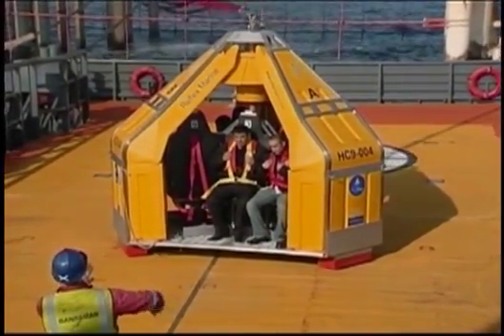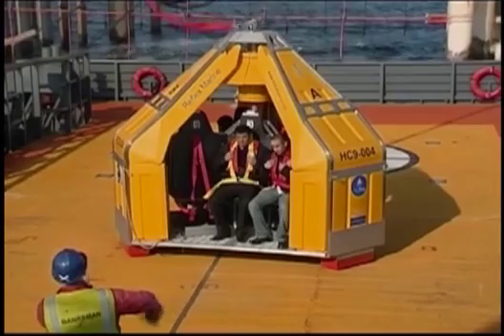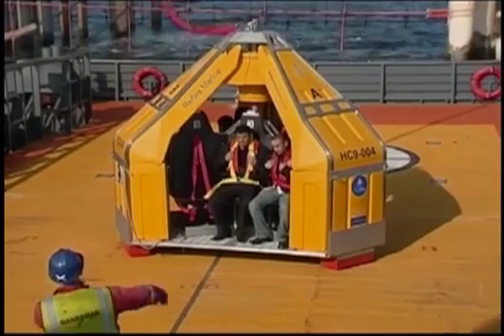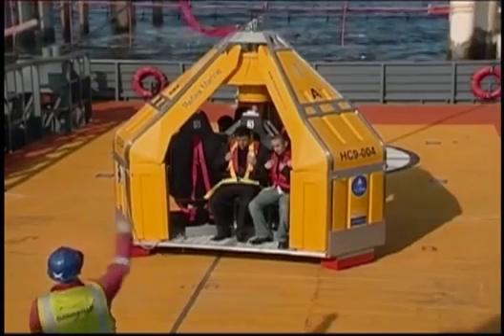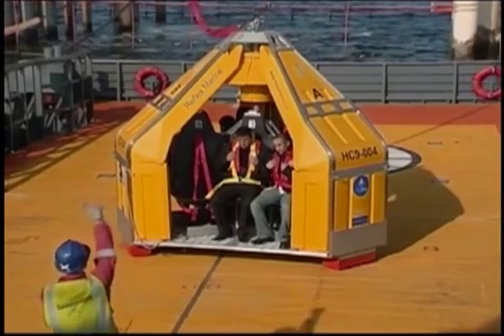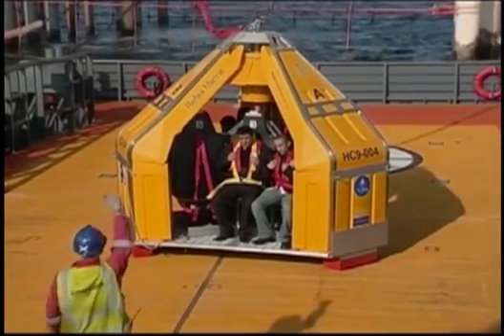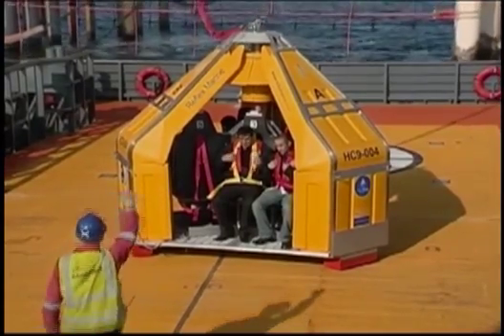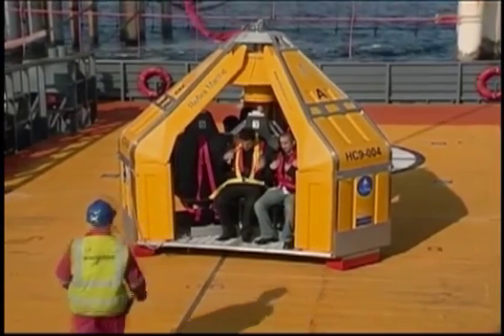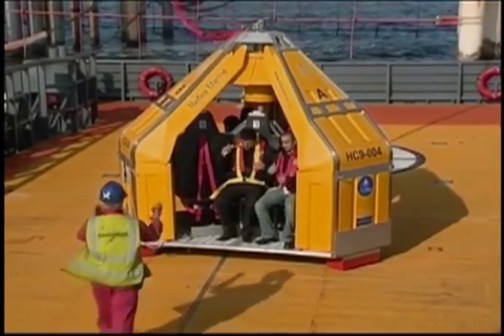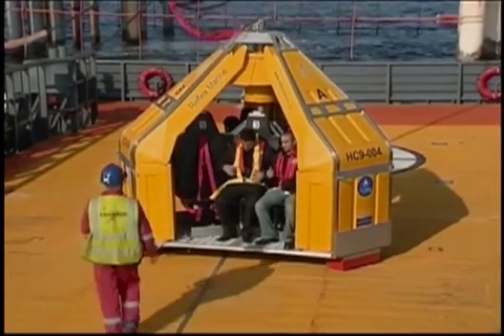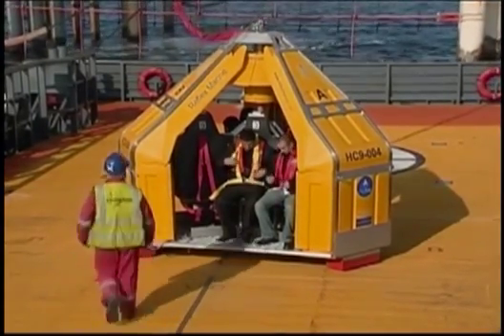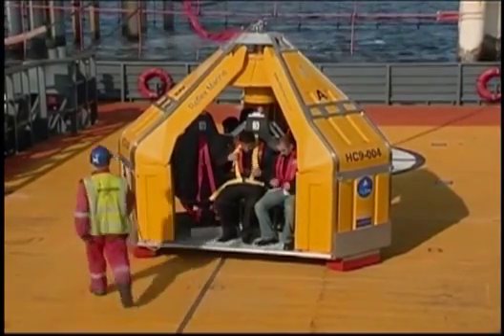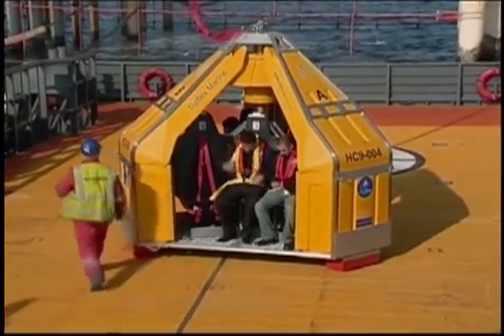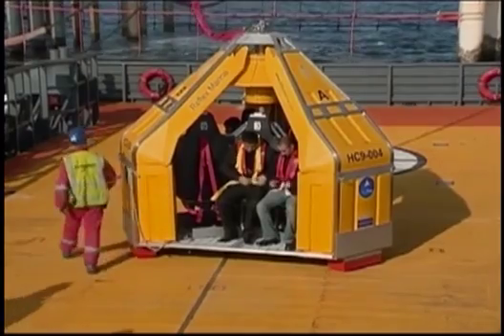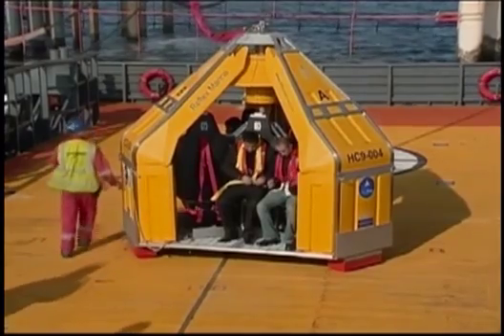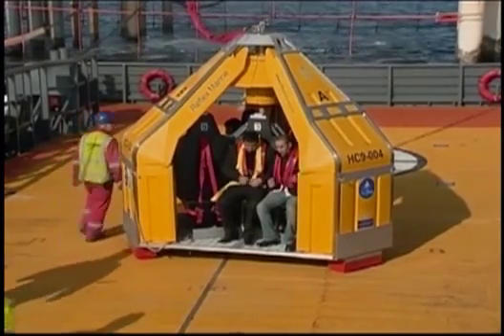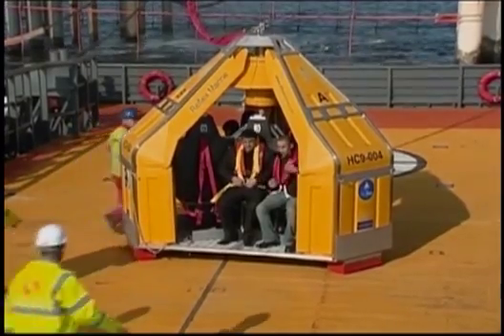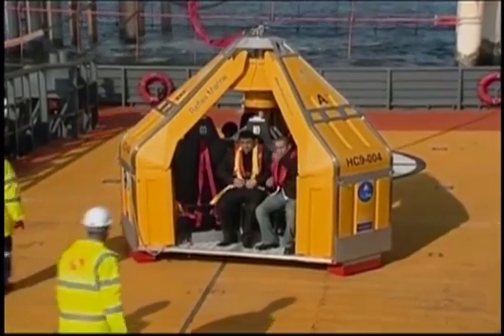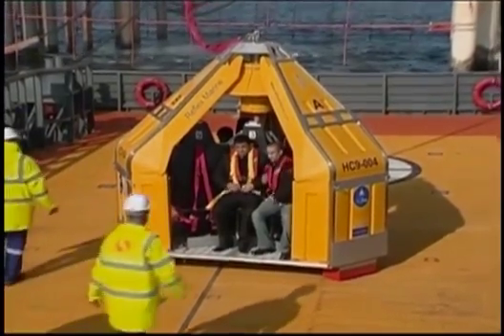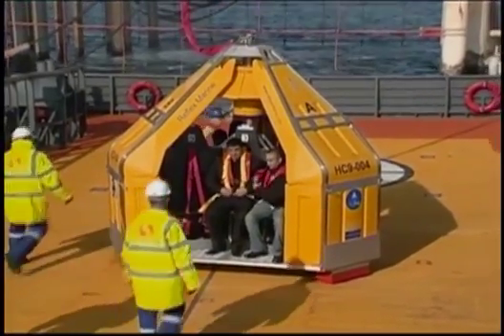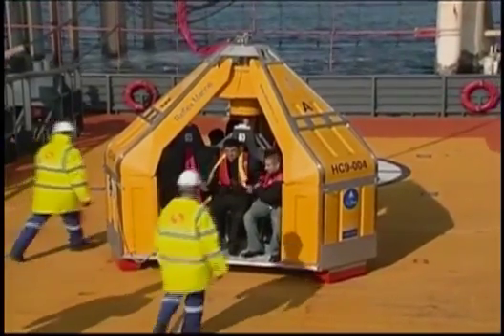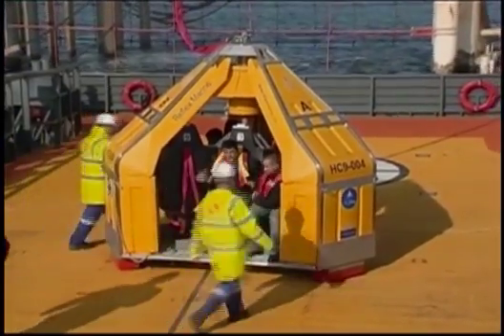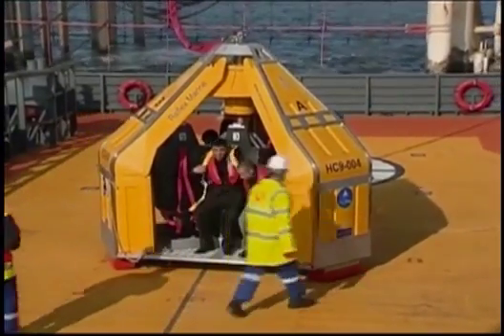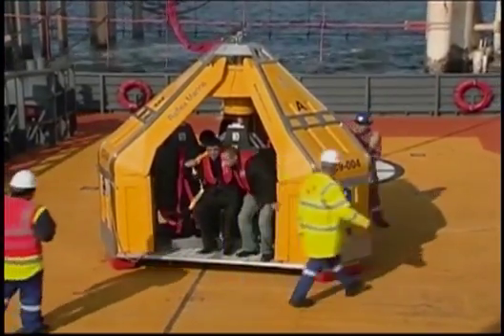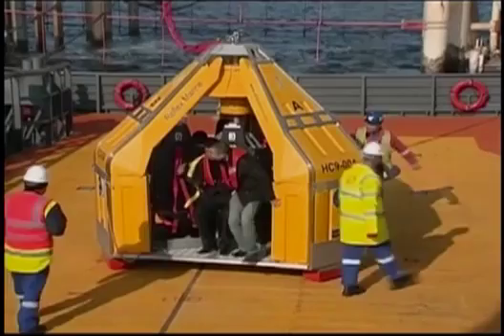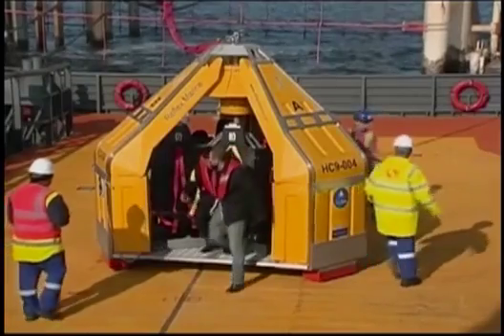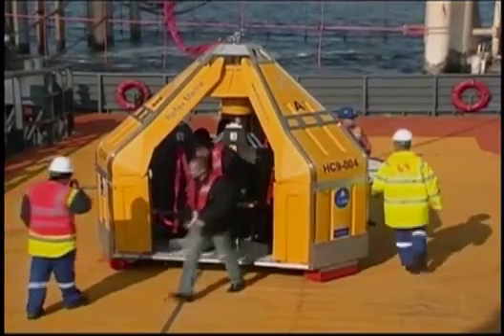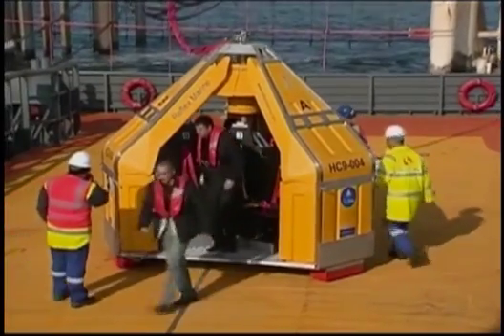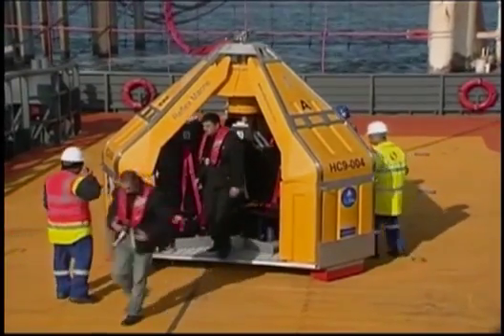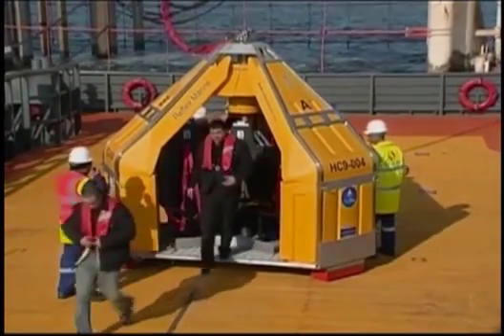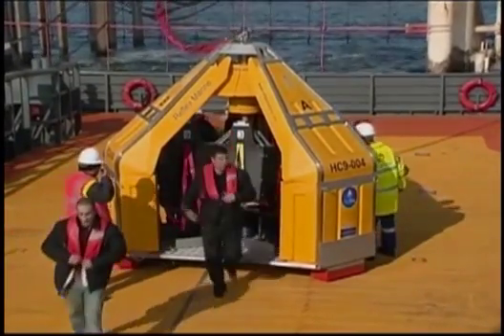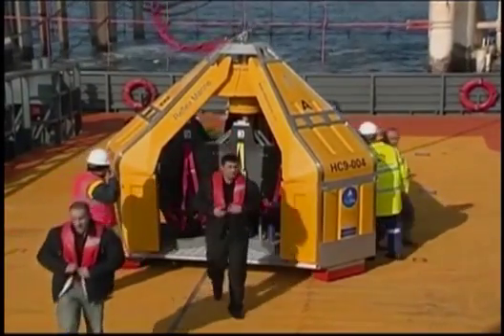On landing, await instructions to unbuckle from the Frog attendant. Disembark in an orderly fashion, proceeding to the designated safe area as instructed. Life jackets should then be handed over to the relevant Frog attendant.